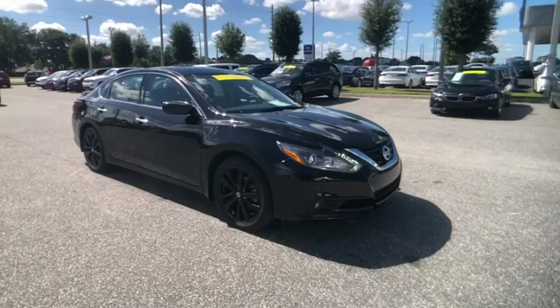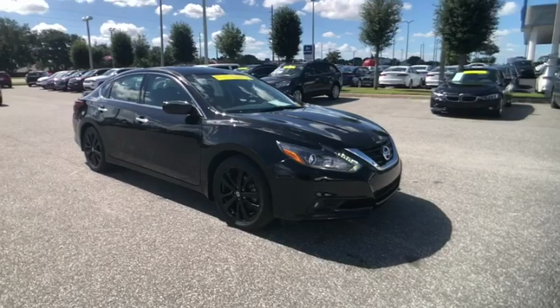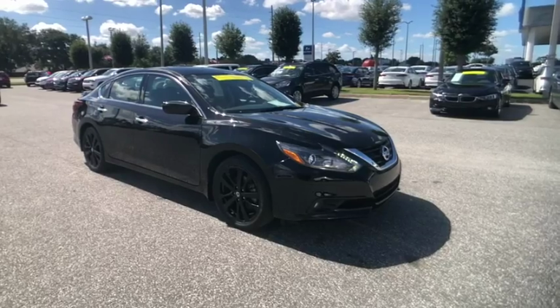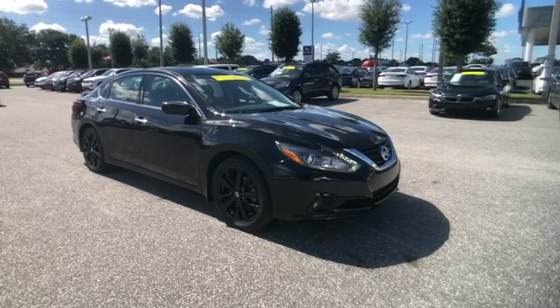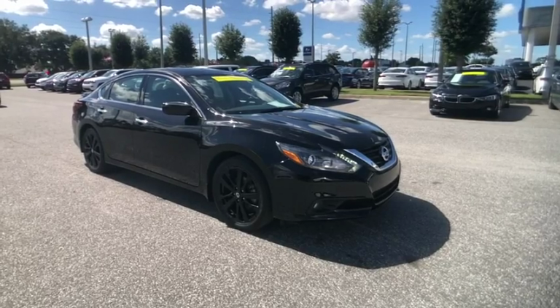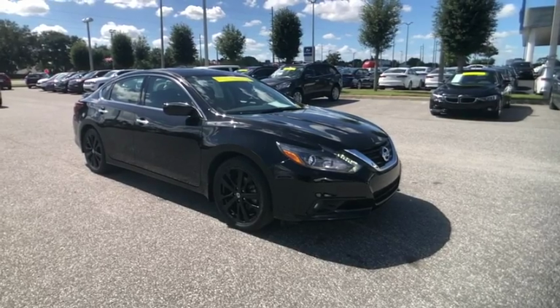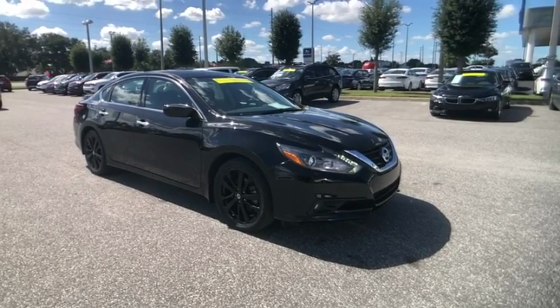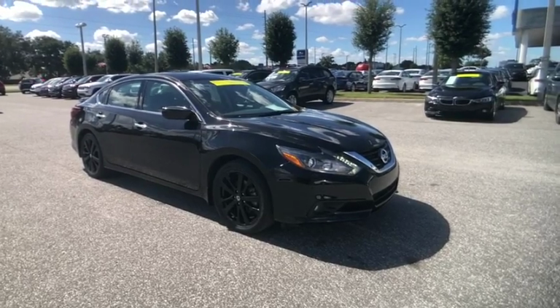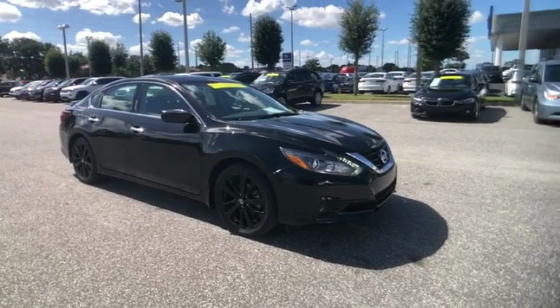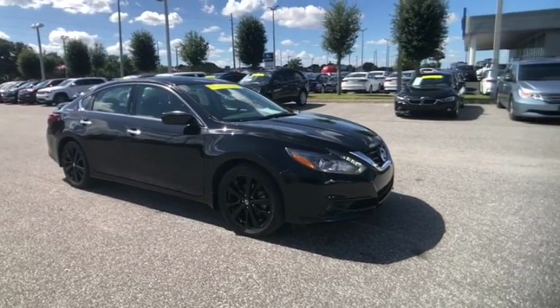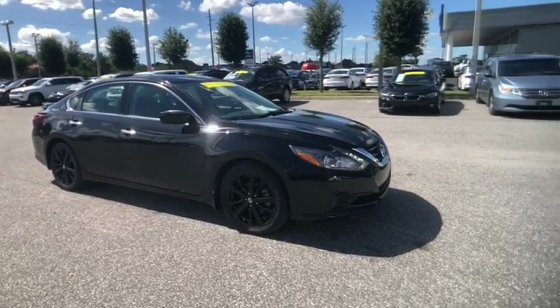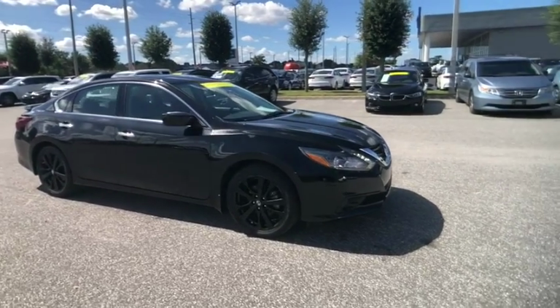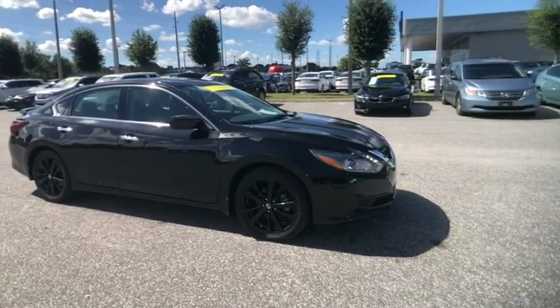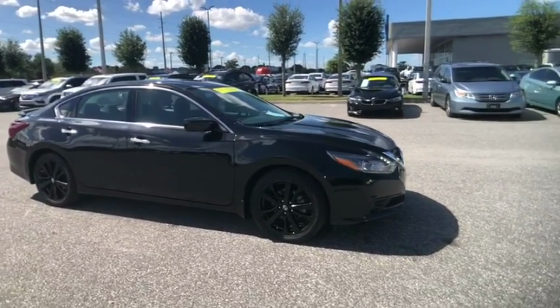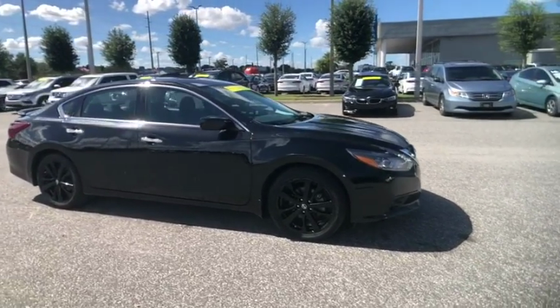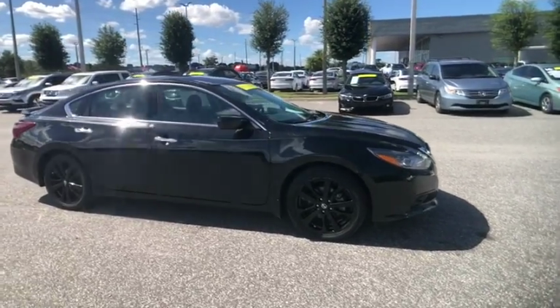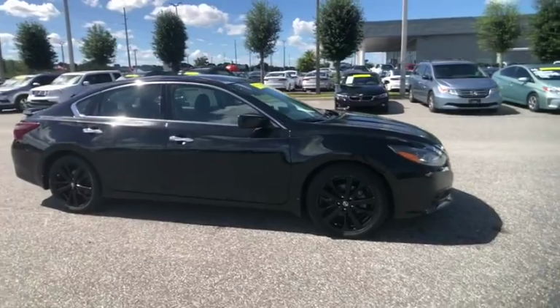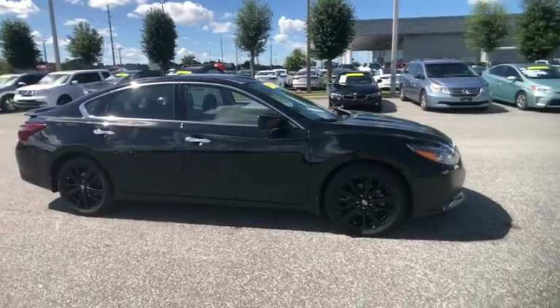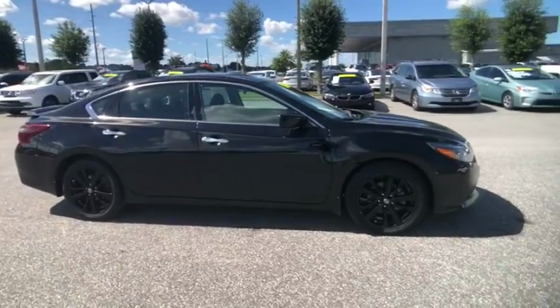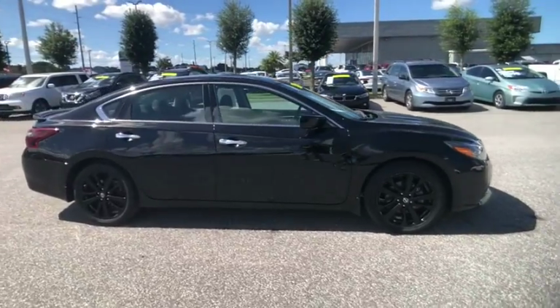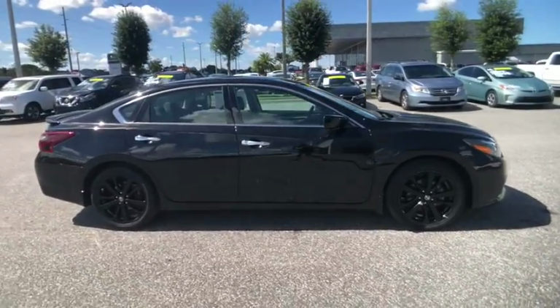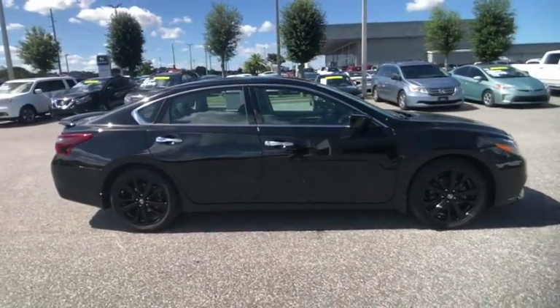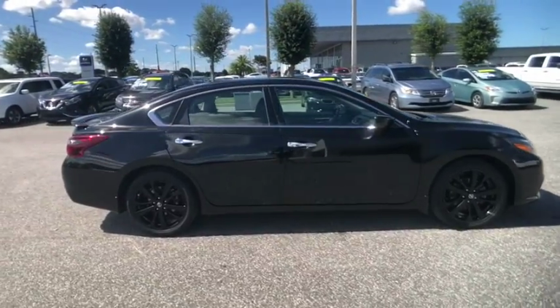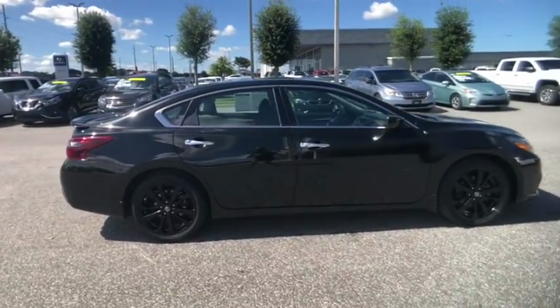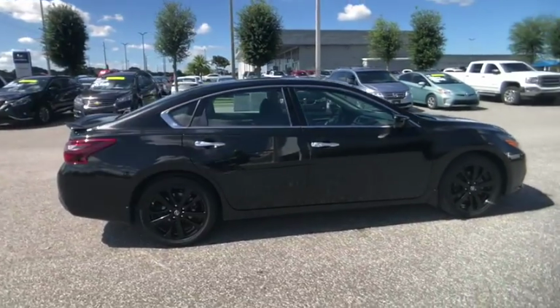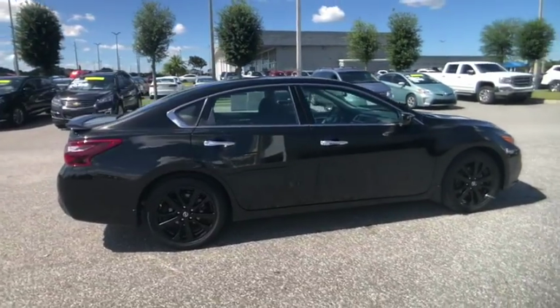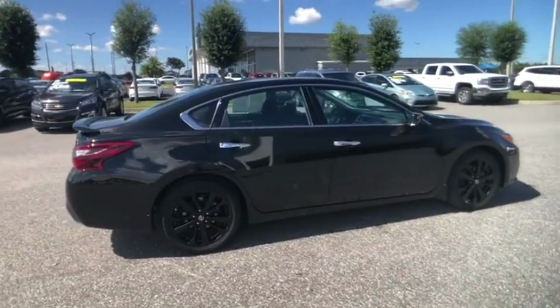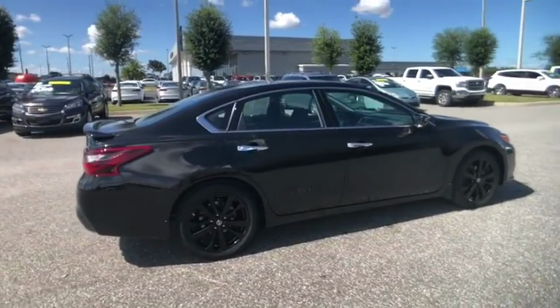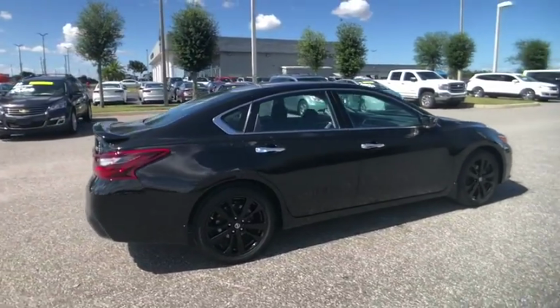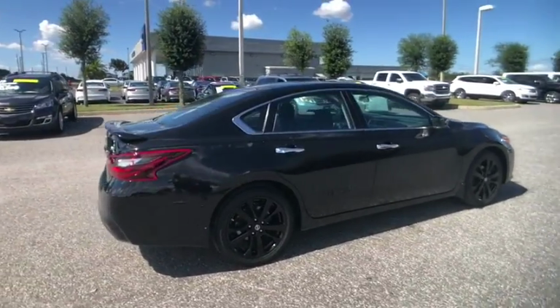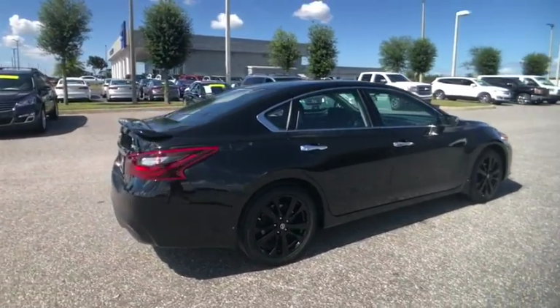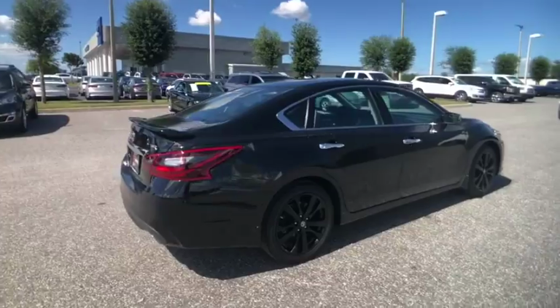Come test drive the 2017 Altima. The Nissan Altima offers advanced features to make life easier, including push-button ignition, which comes standard.